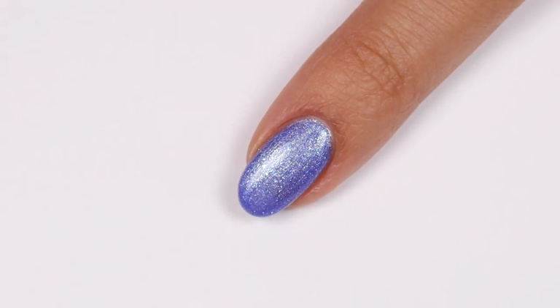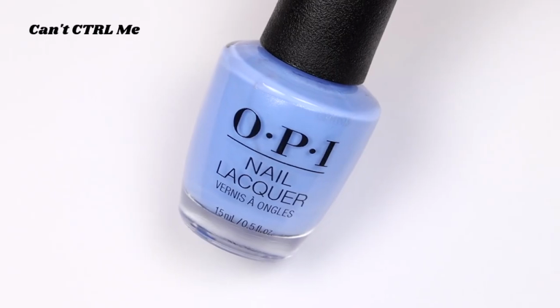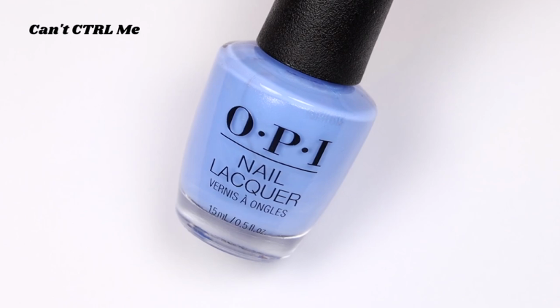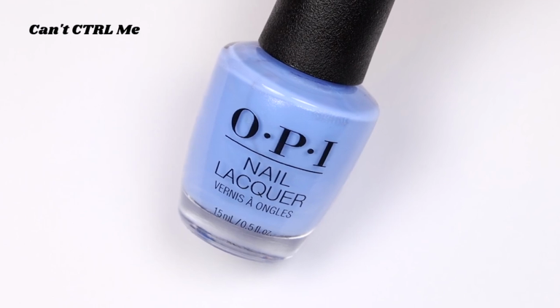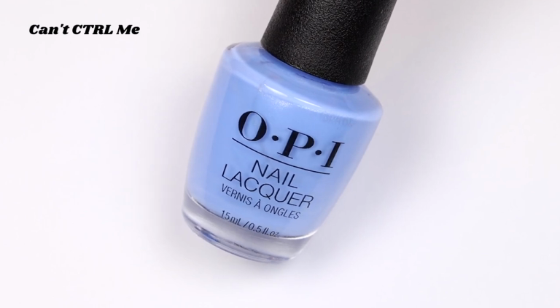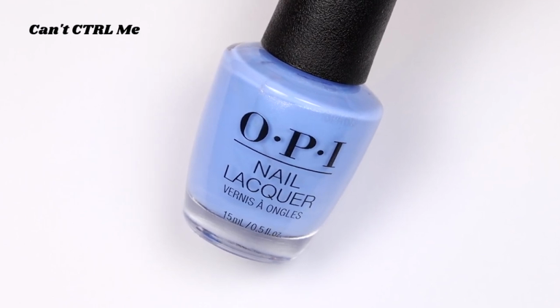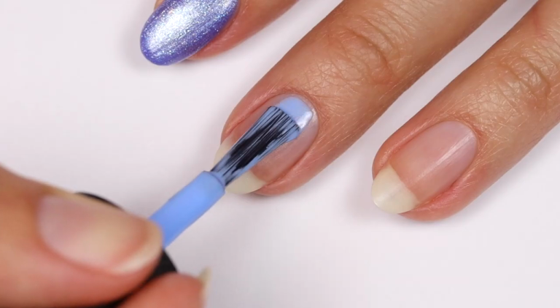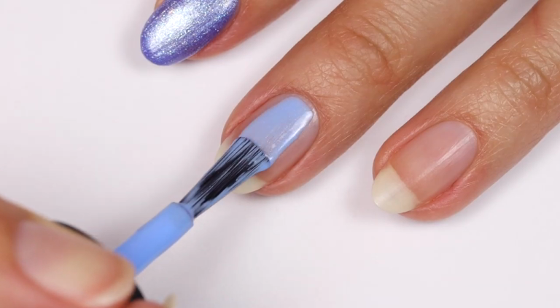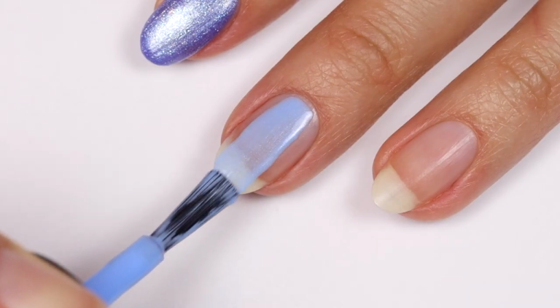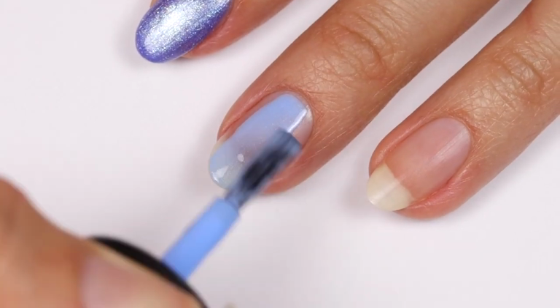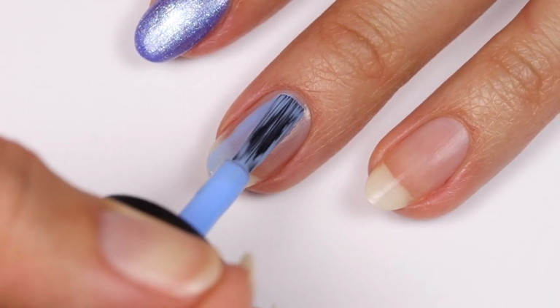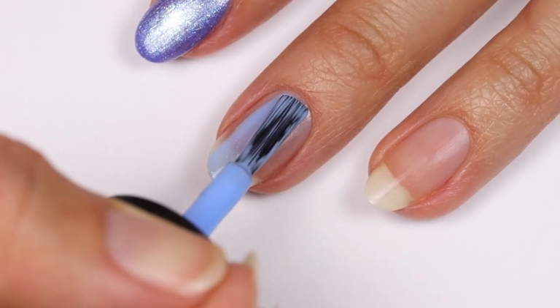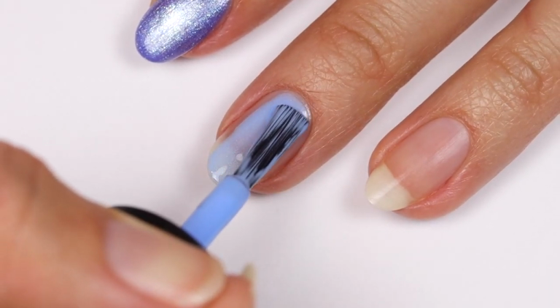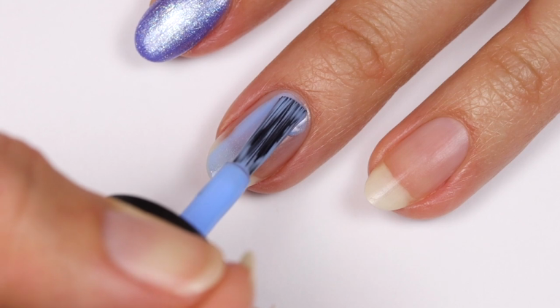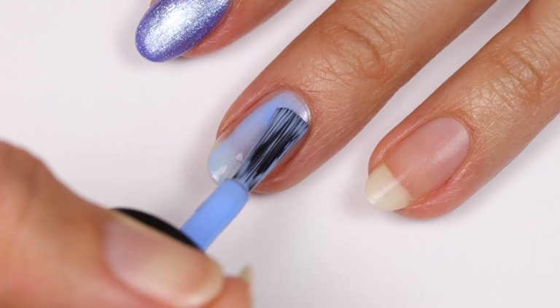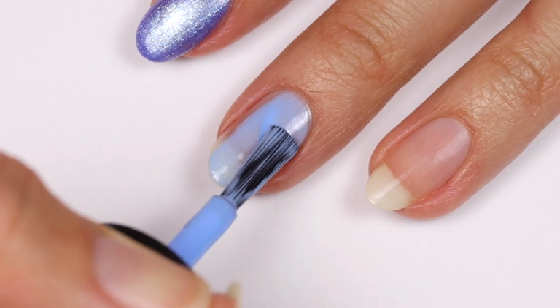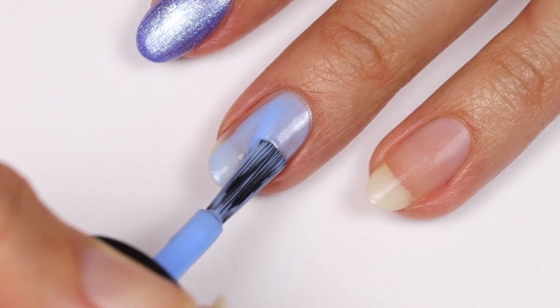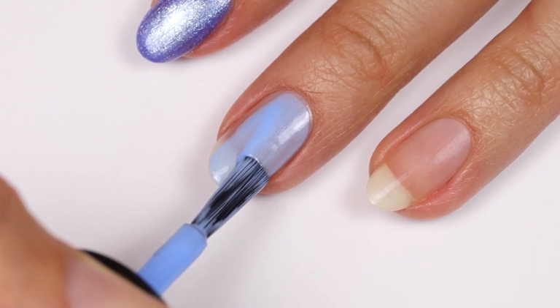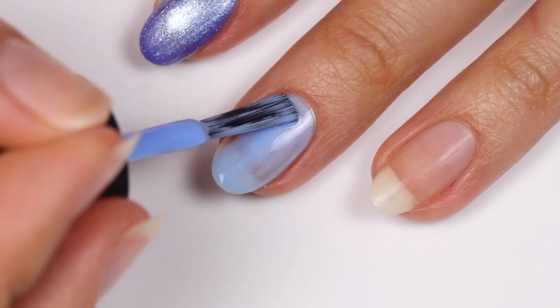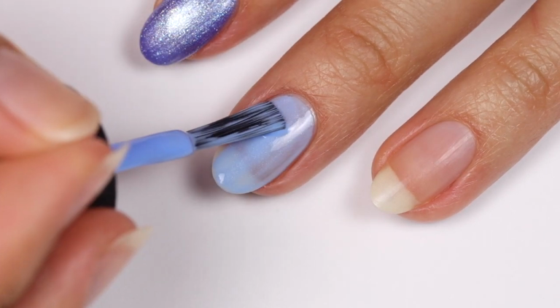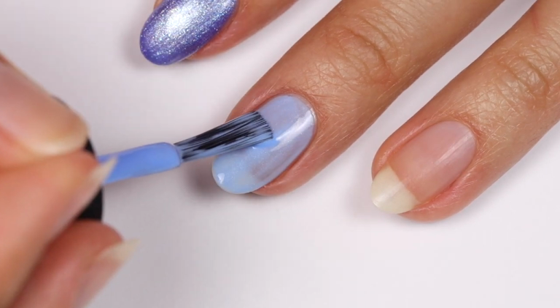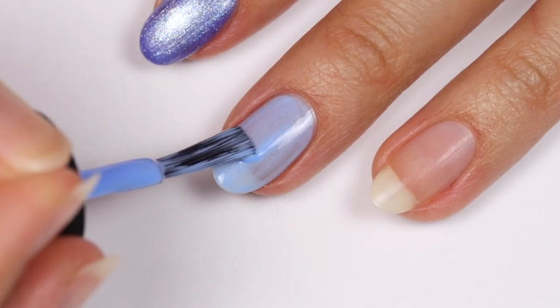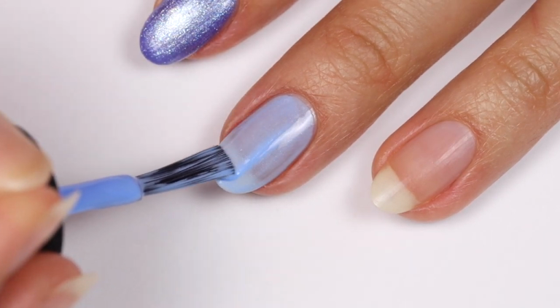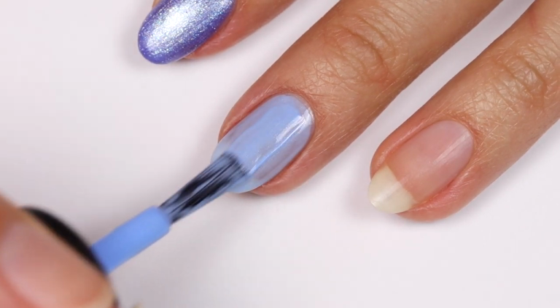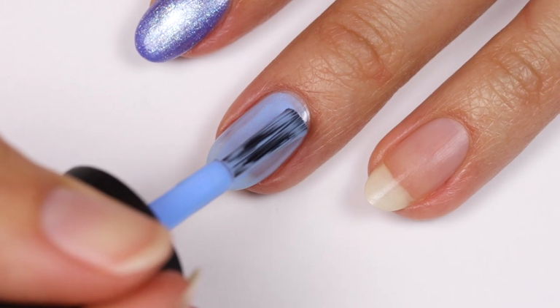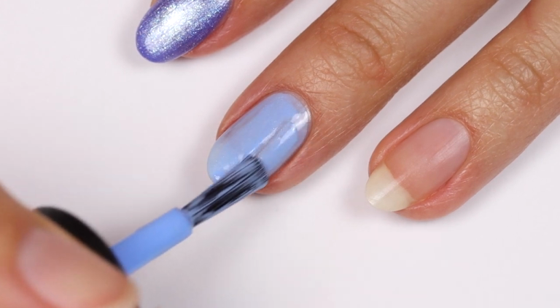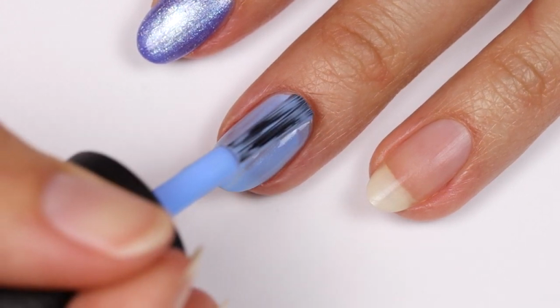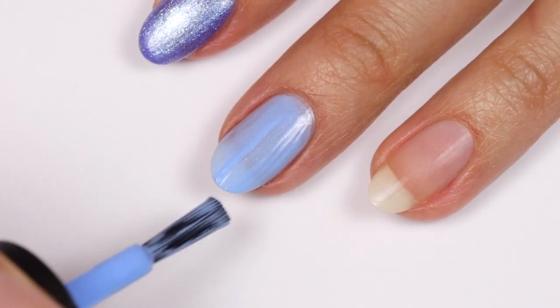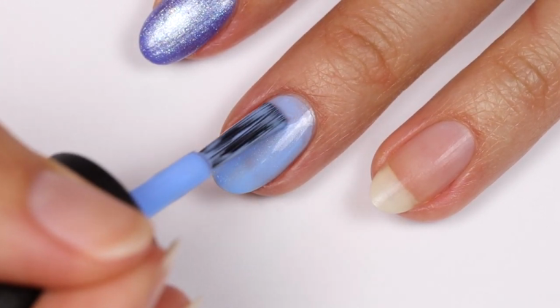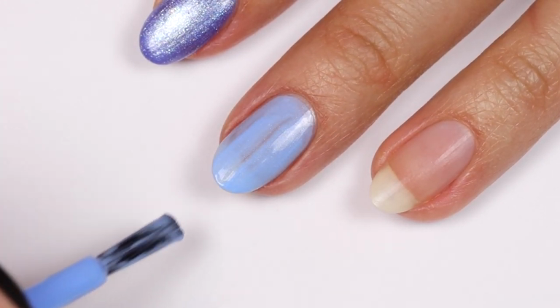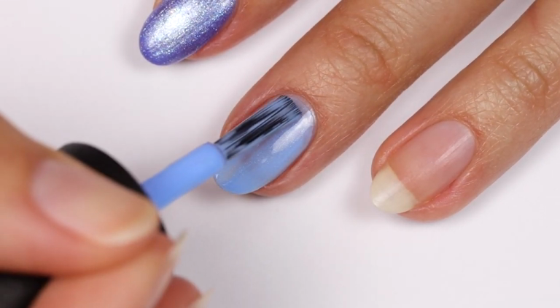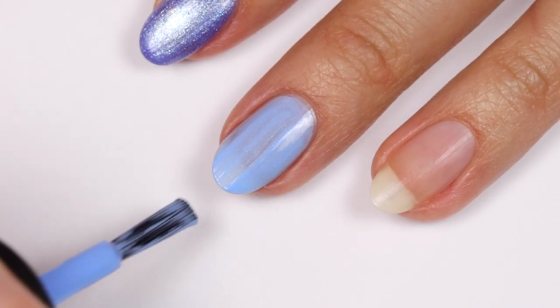Then we have Can't Control Me, which is a pastel blue with subtle shimmer. I definitely feel like this is a periwinkle blue since it leans just slightly purple. The subtle shimmer is really nice for when you don't want anything too distracting. For this one I applied two coats.